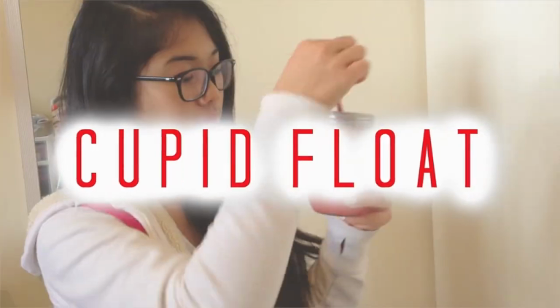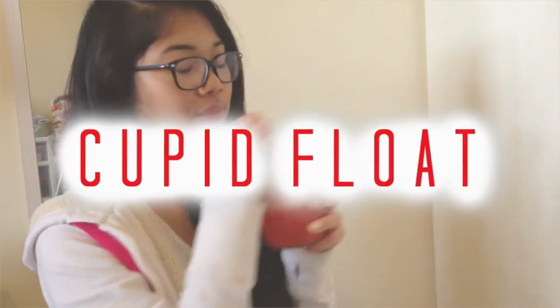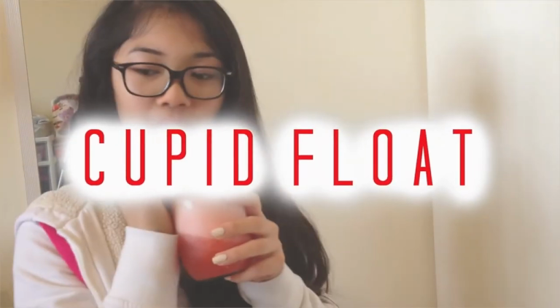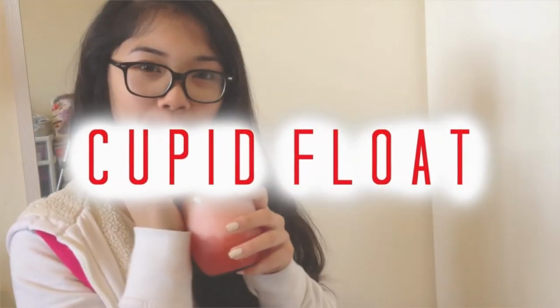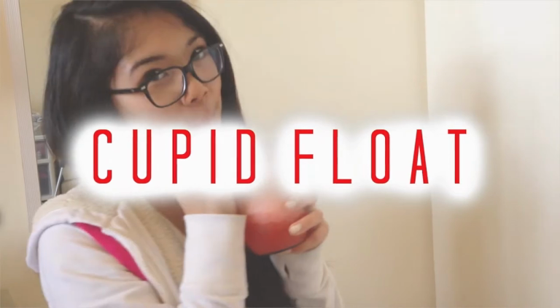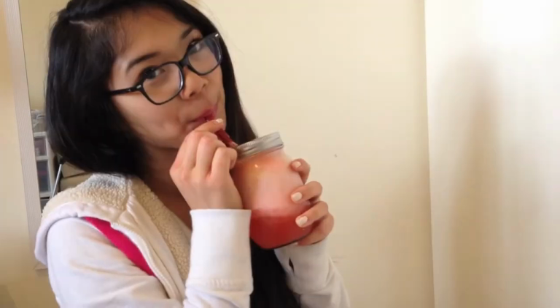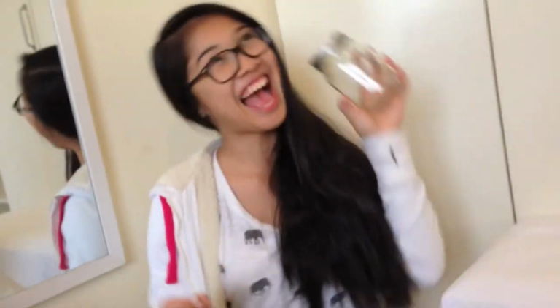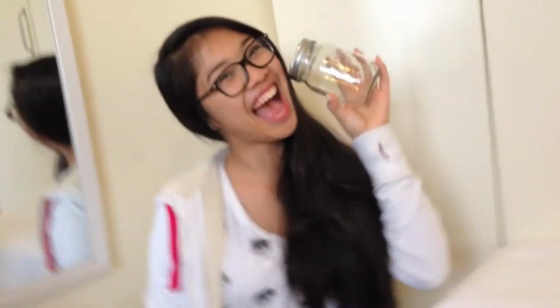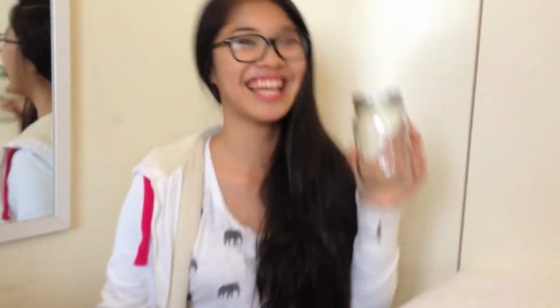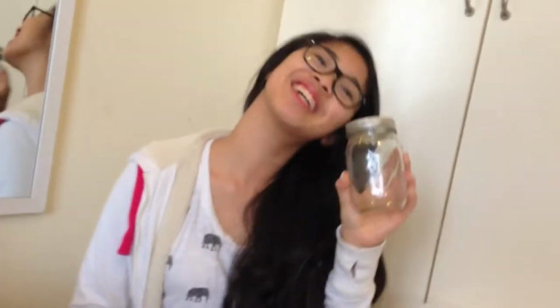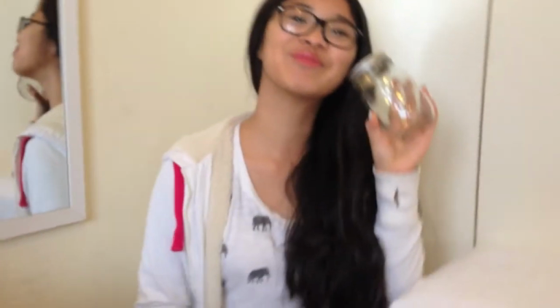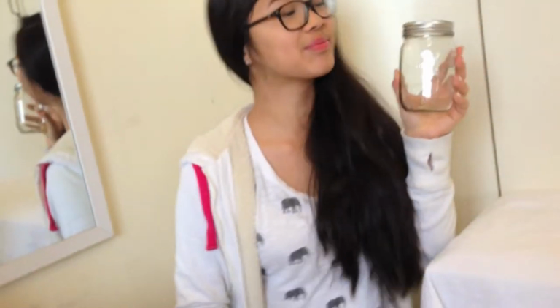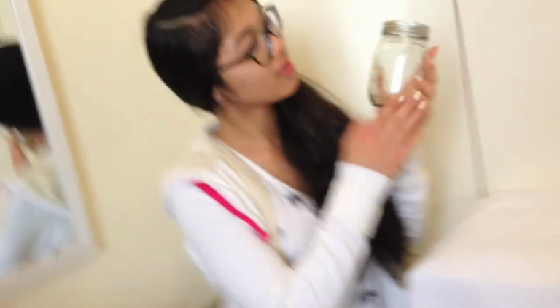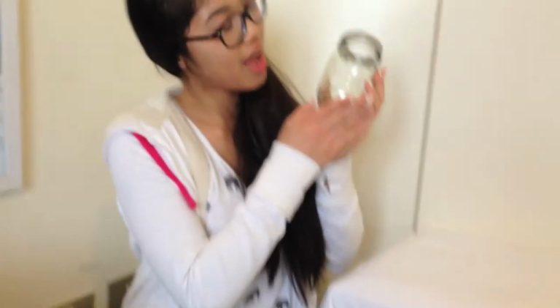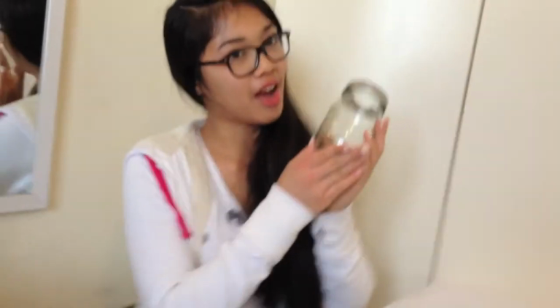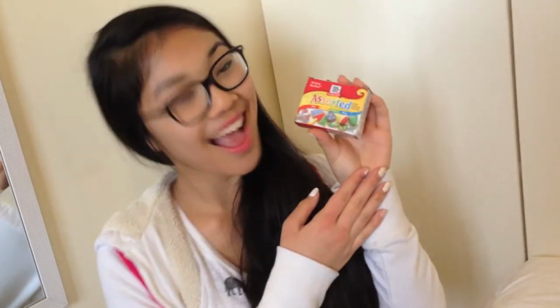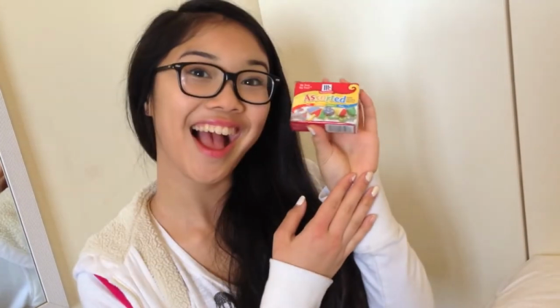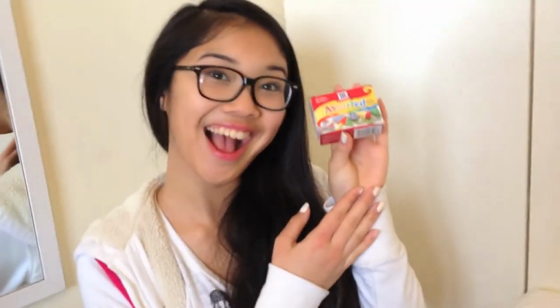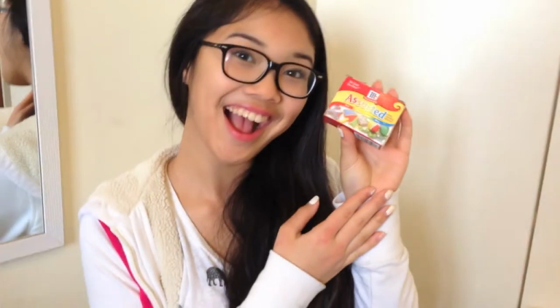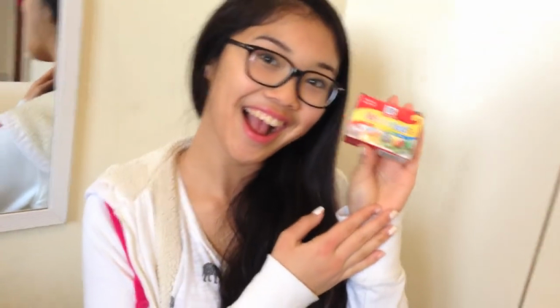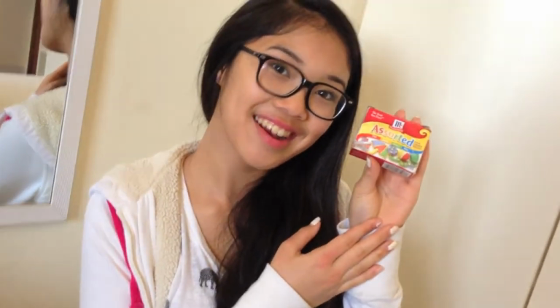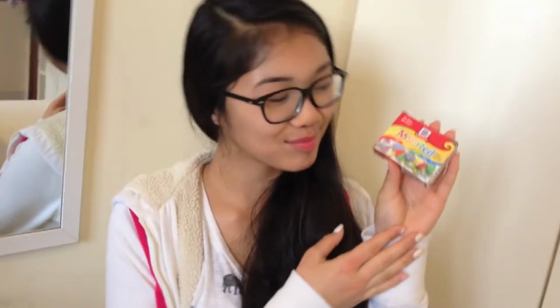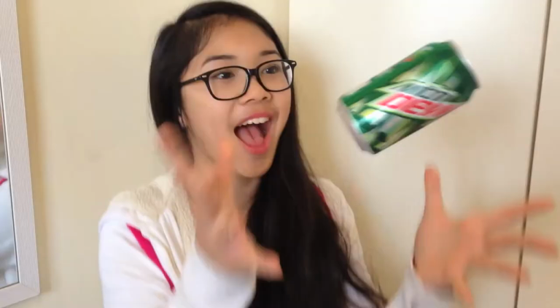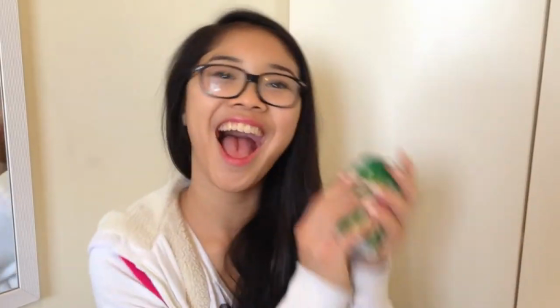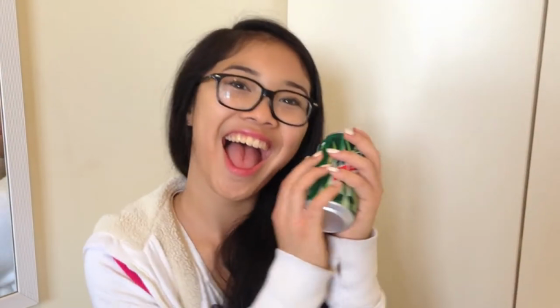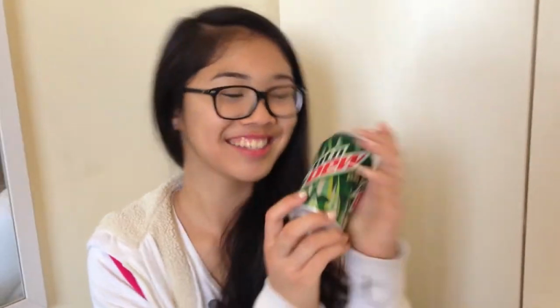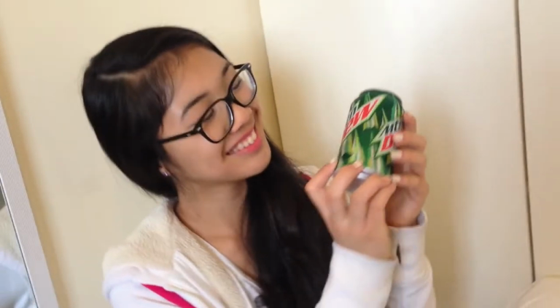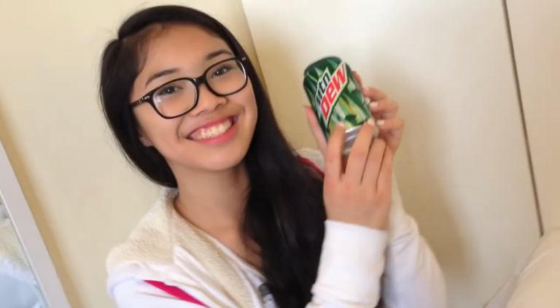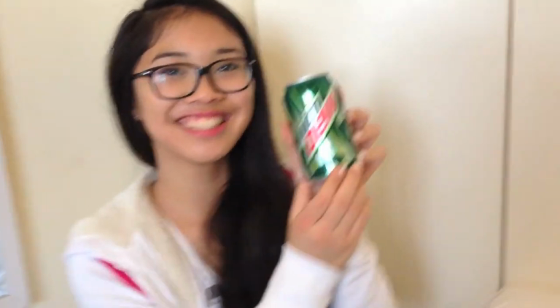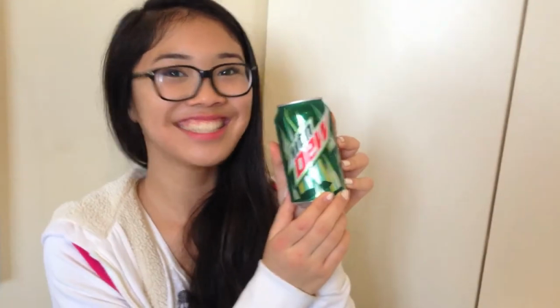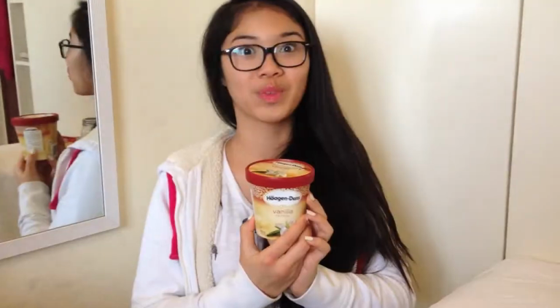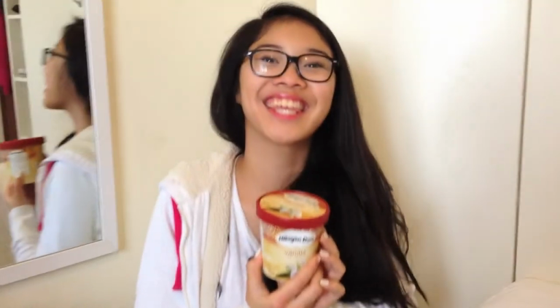For this first treat, we're going to be making a cupid's float, so all you're going to need is a mason jar, some food coloring, some Mountain Dew or Sprite, and some vanilla ice cream.